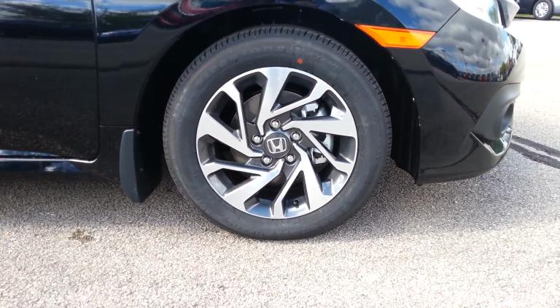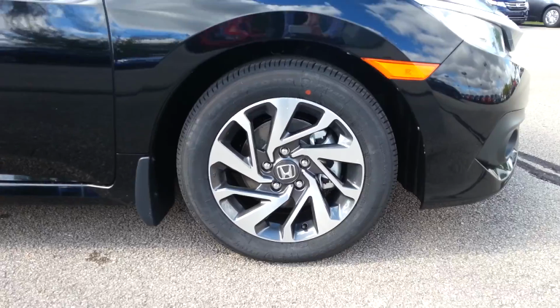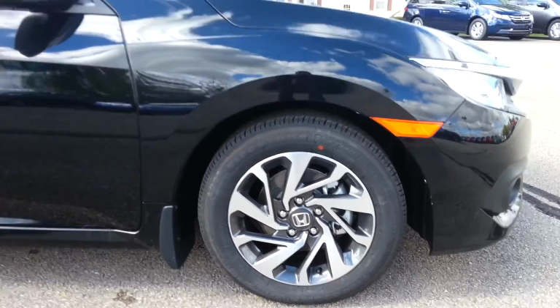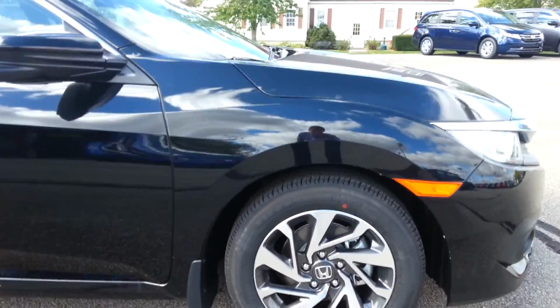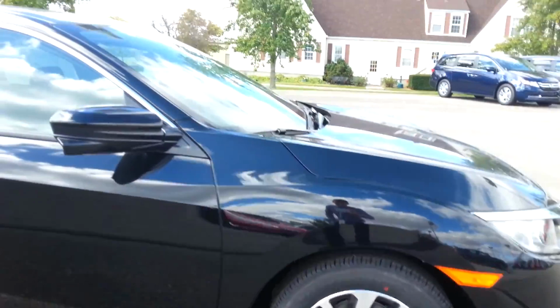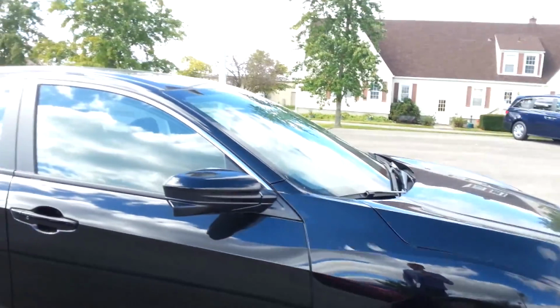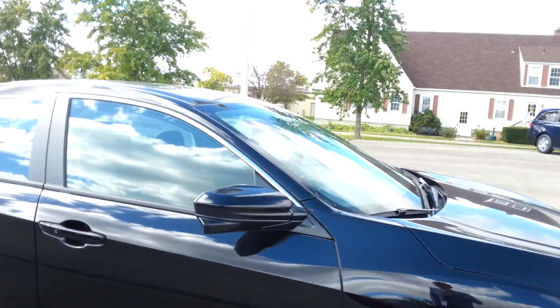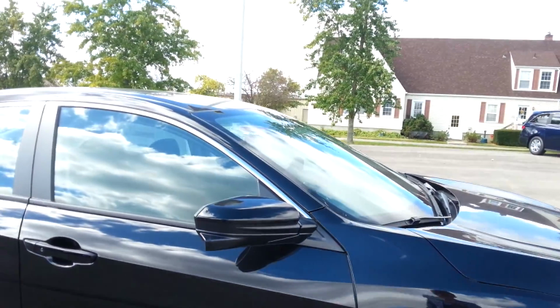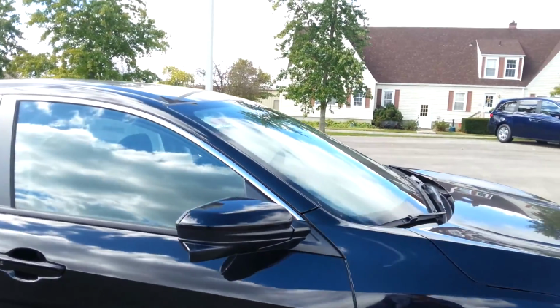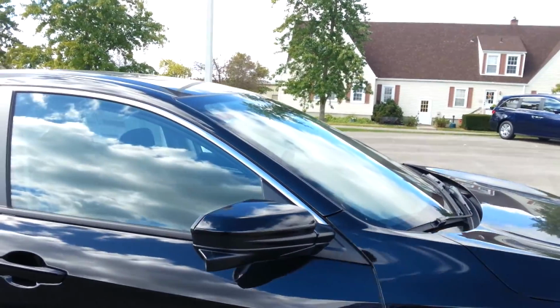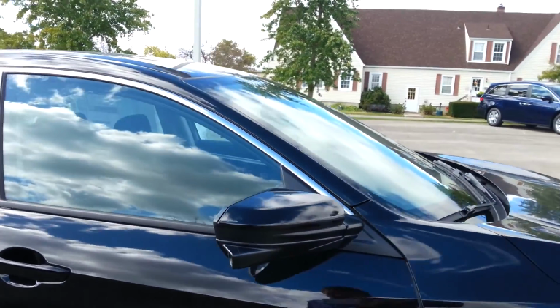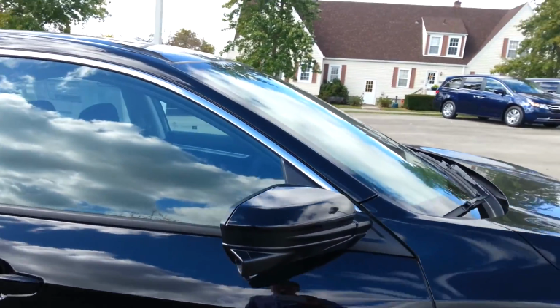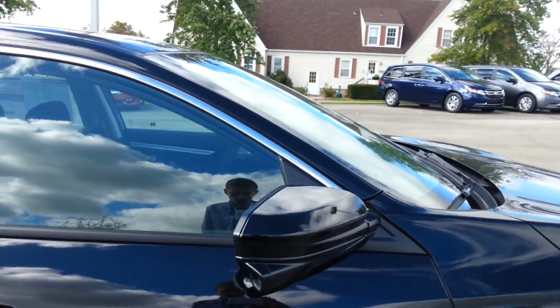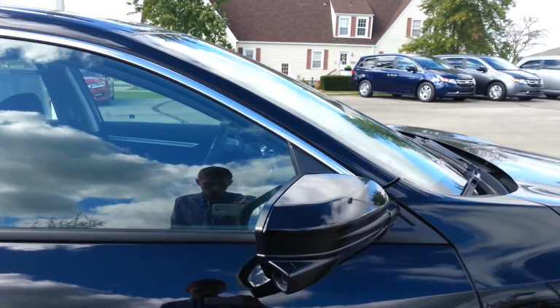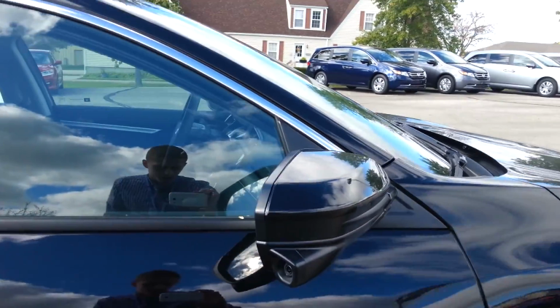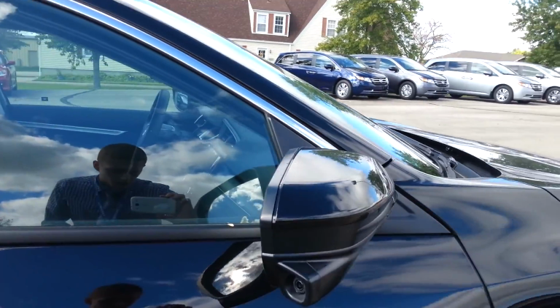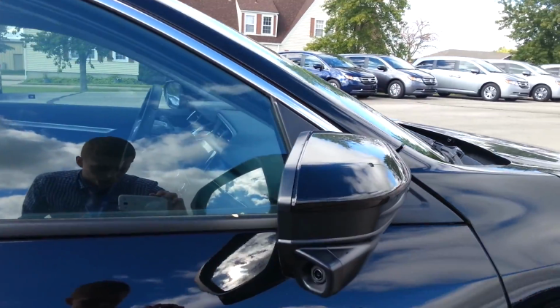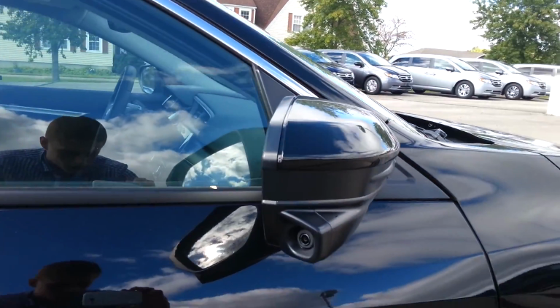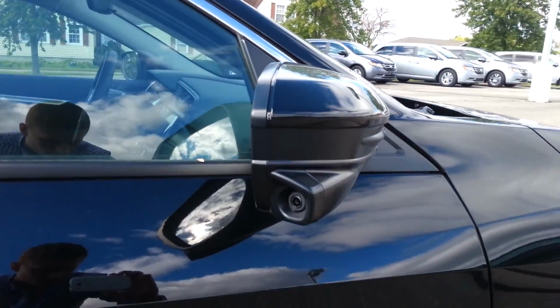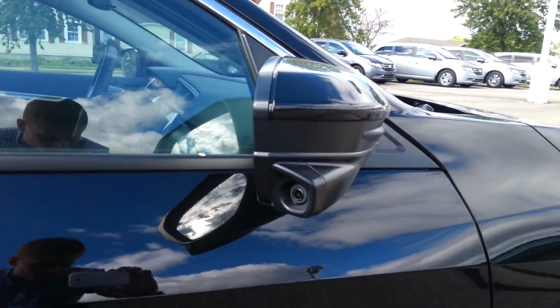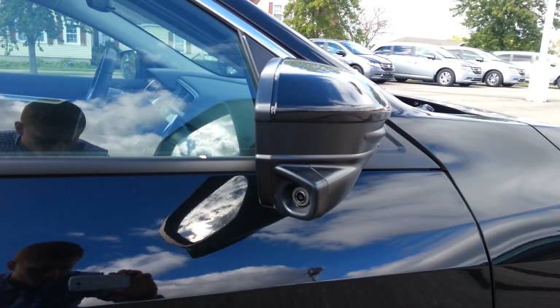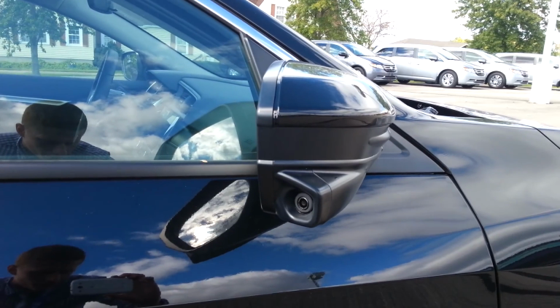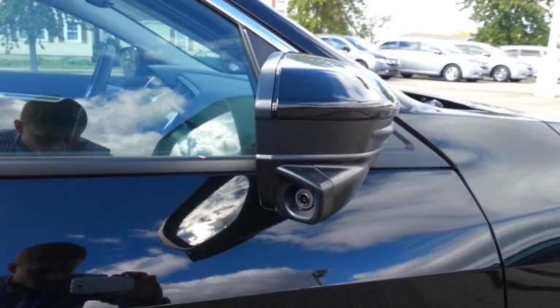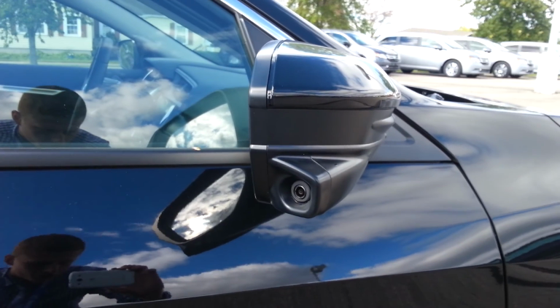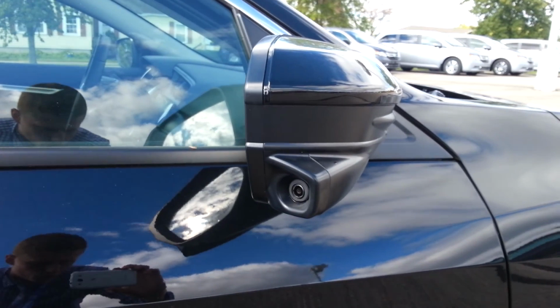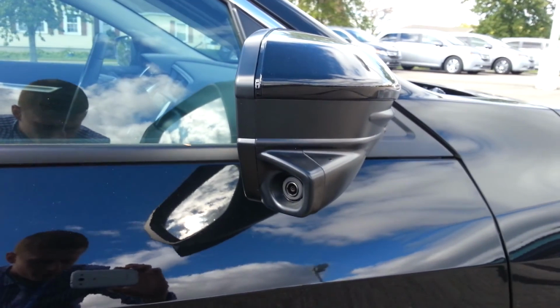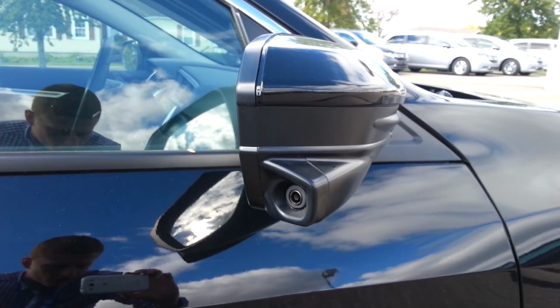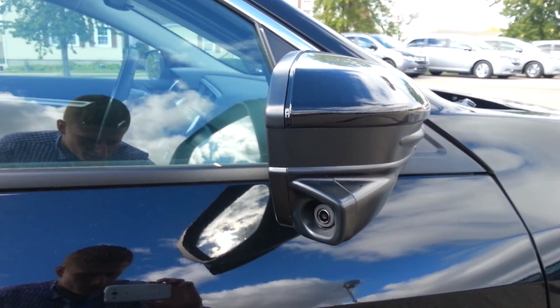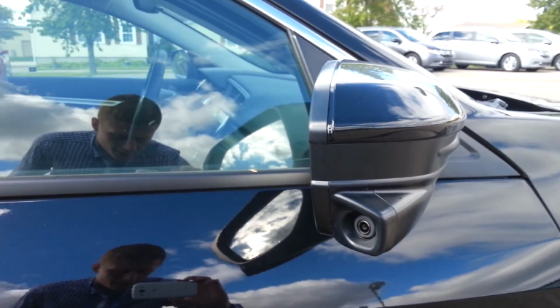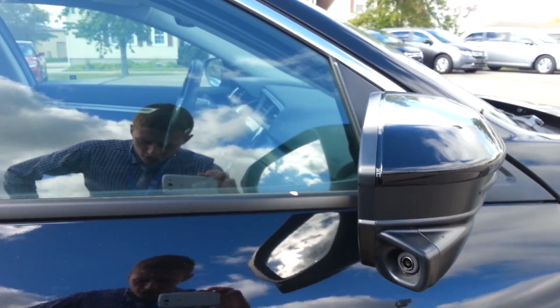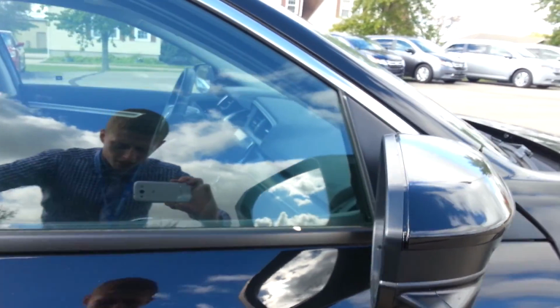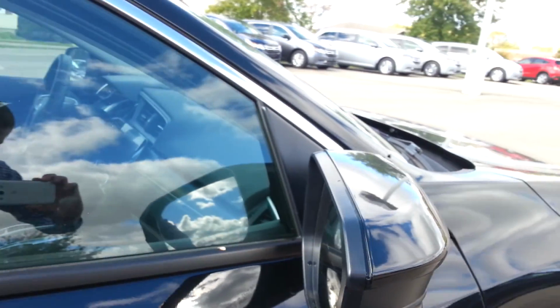This one has a Honda exclusive called Honda Lane Watch — it's a feature that helps the driver see what's in the passenger blind spot.